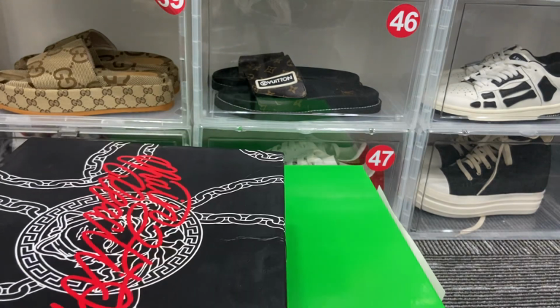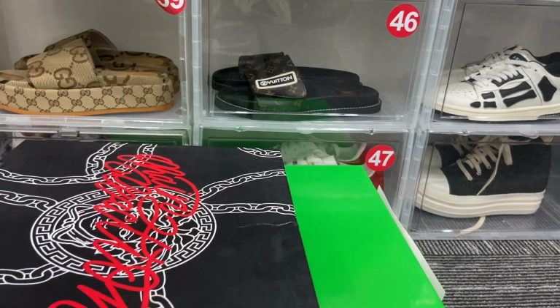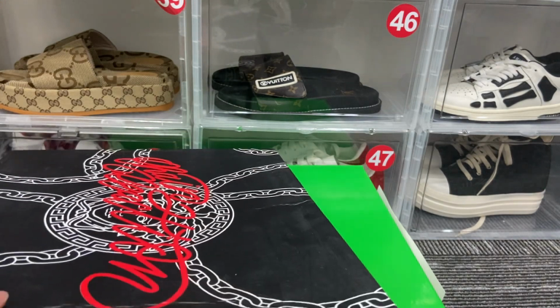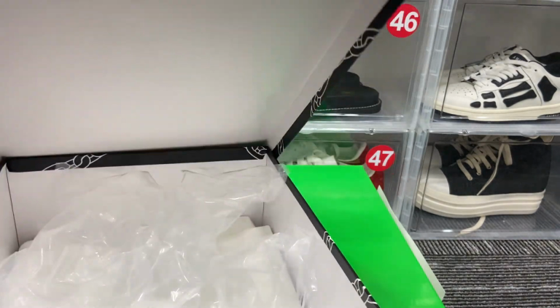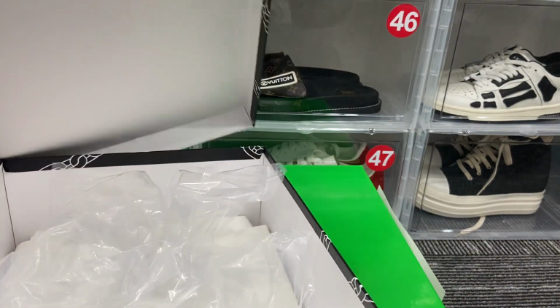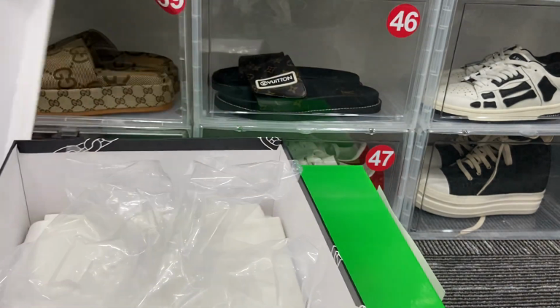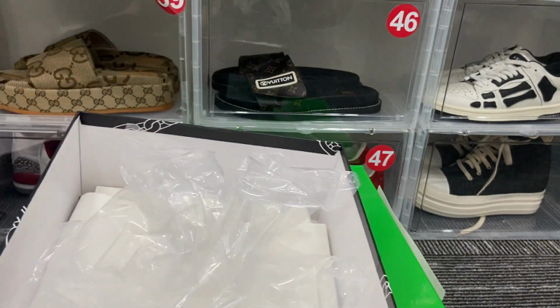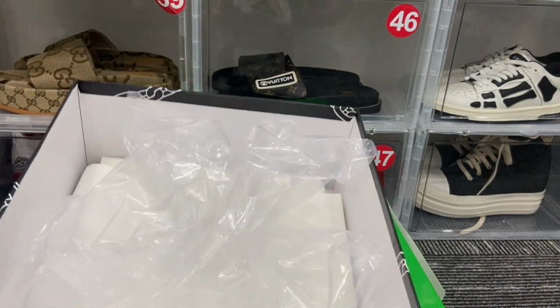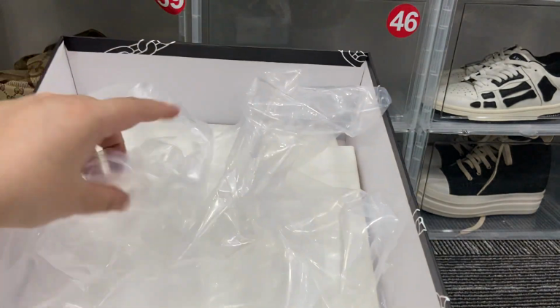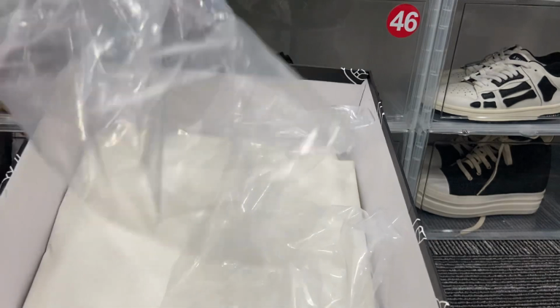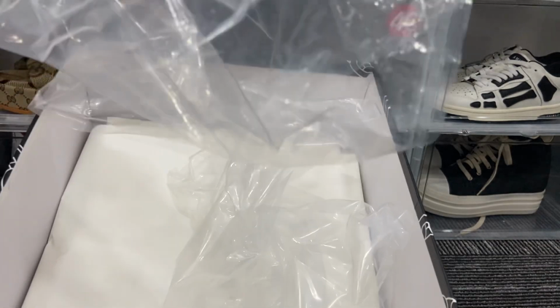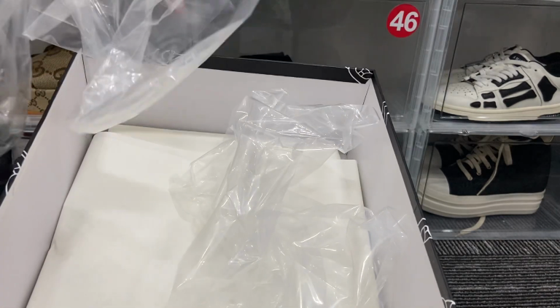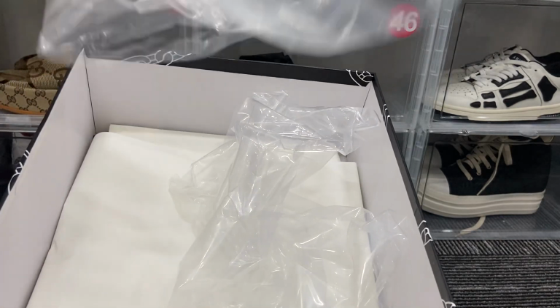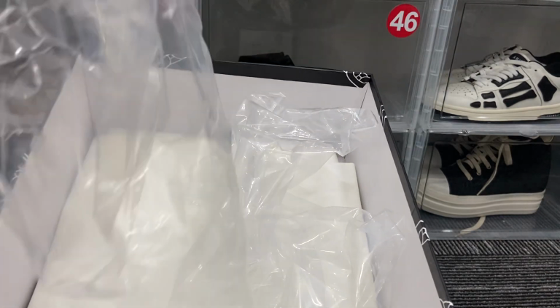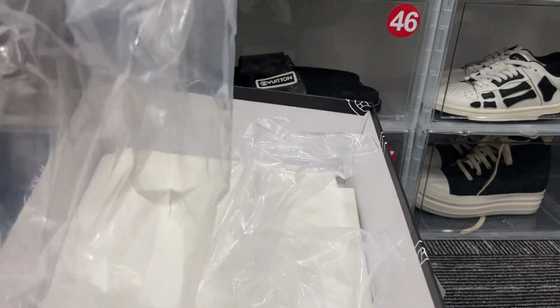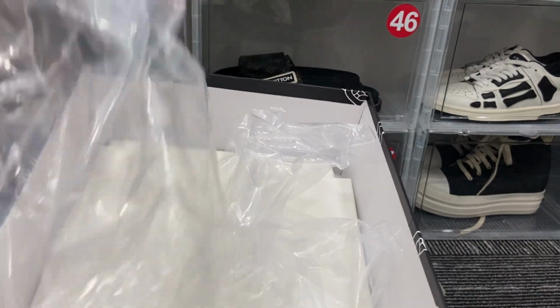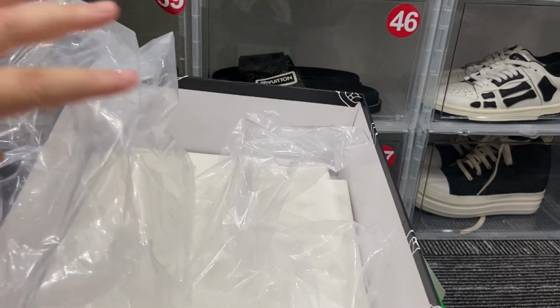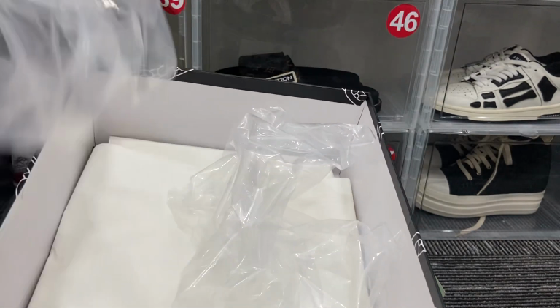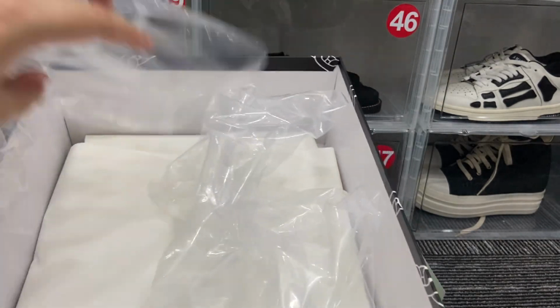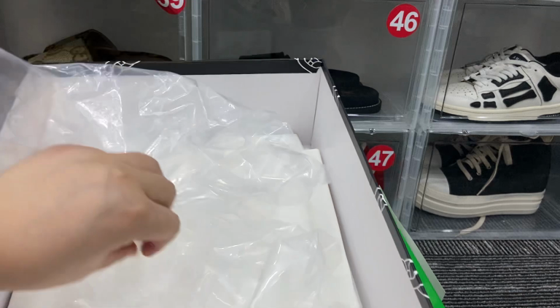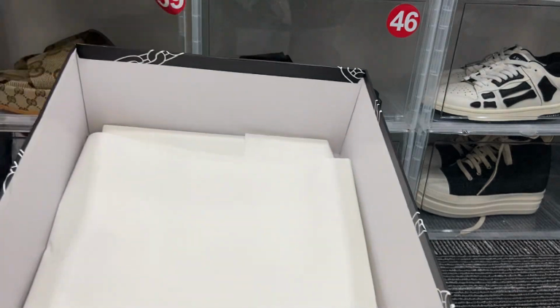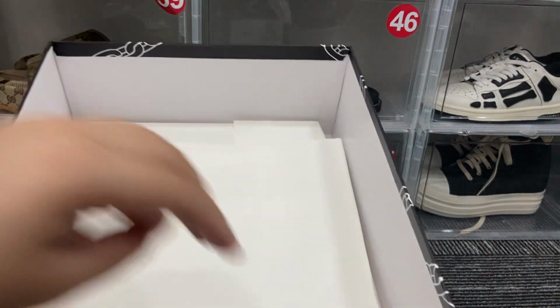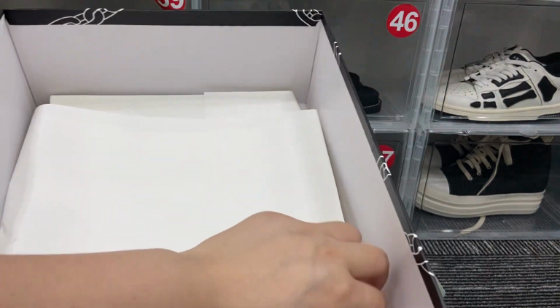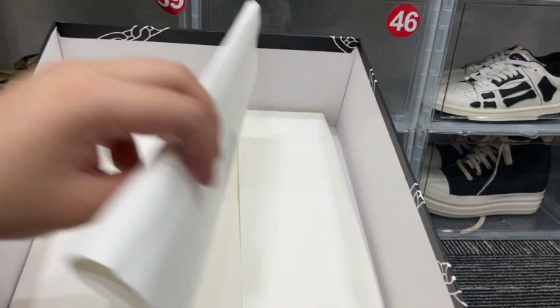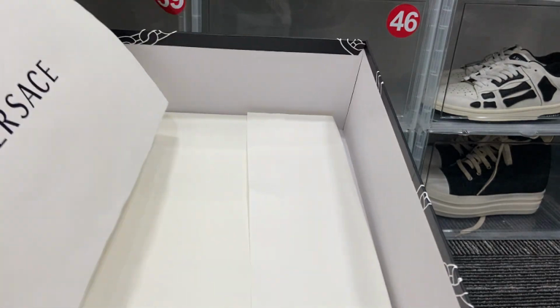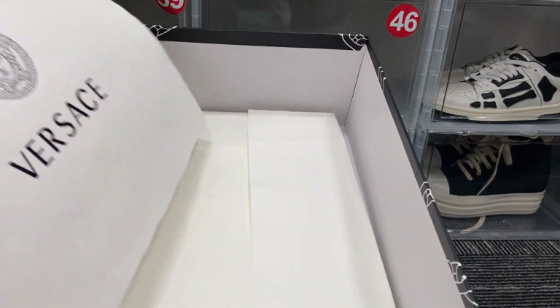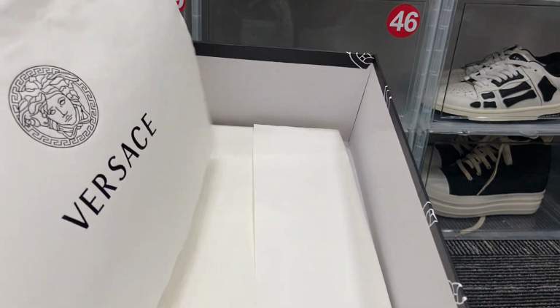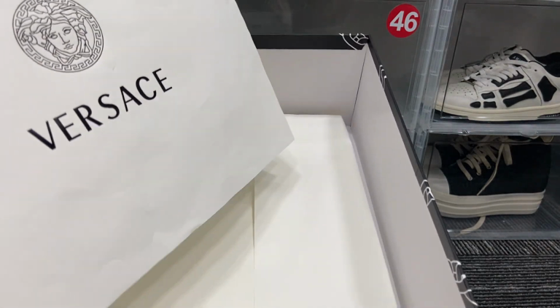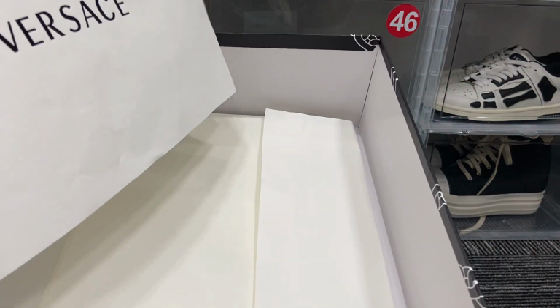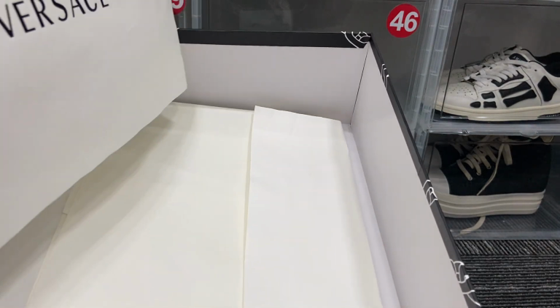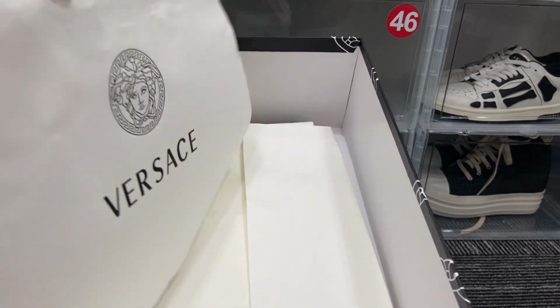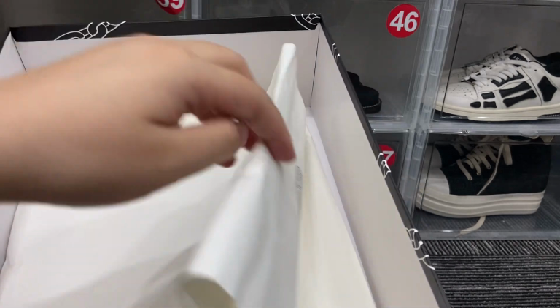Let's see inside — here's the dust bag for the shoes and the paper with the Versace branding.